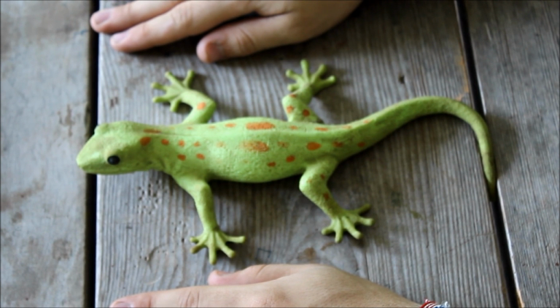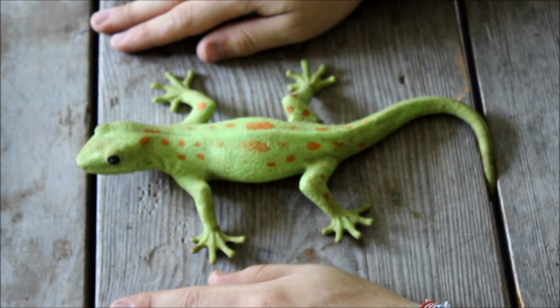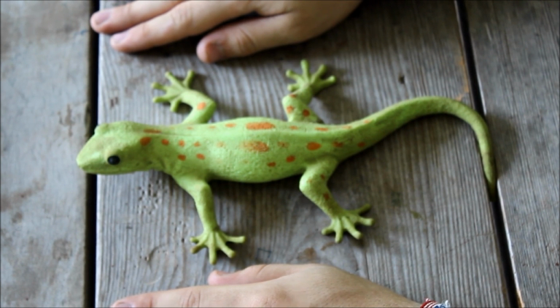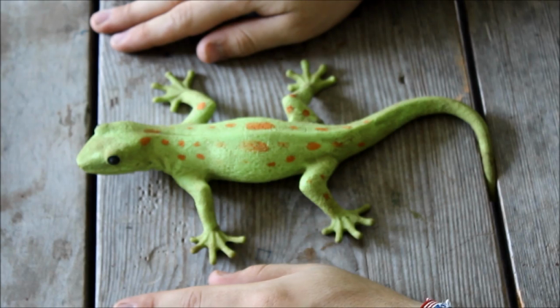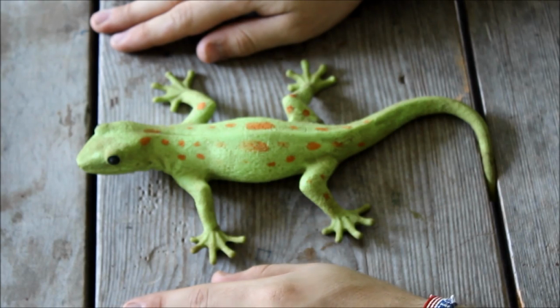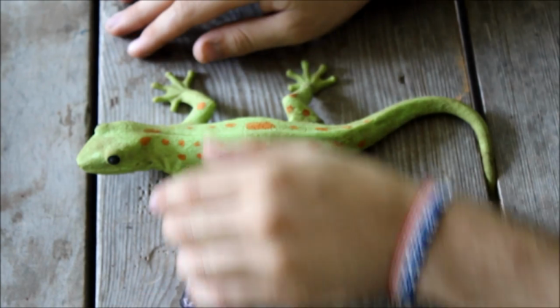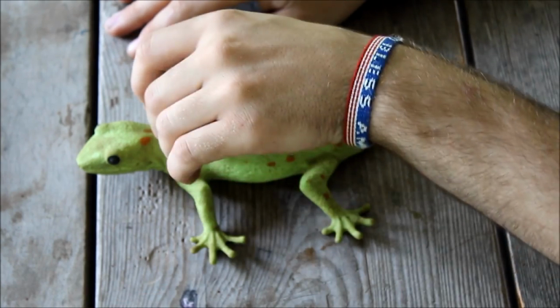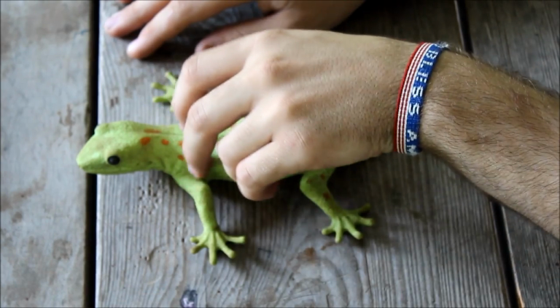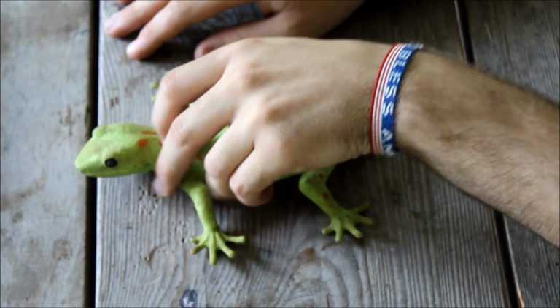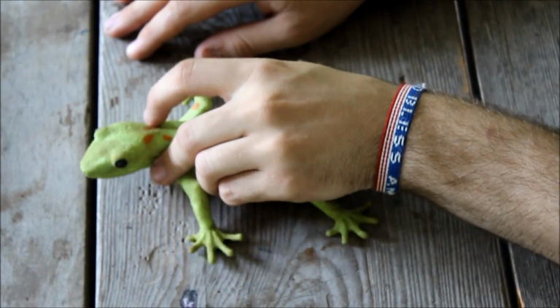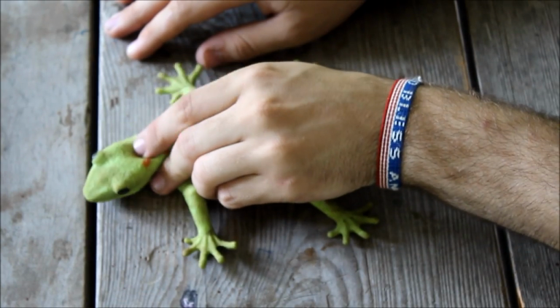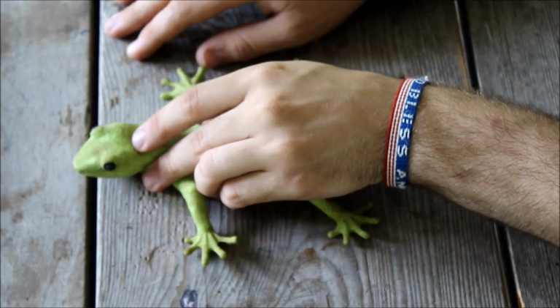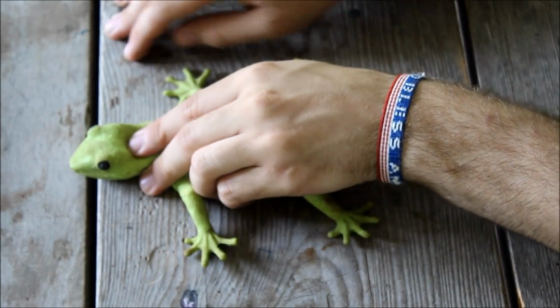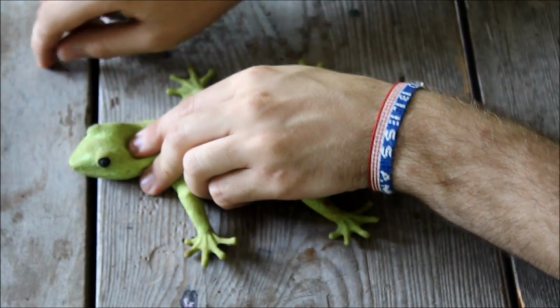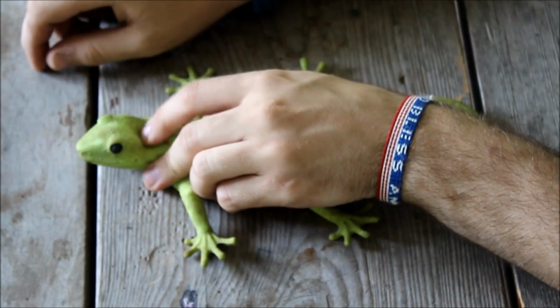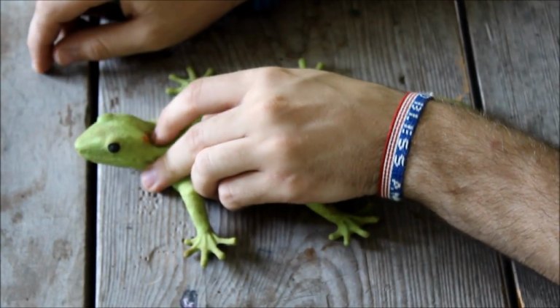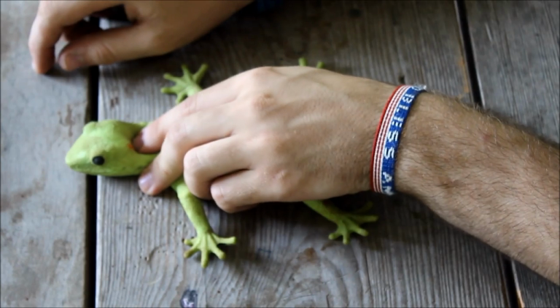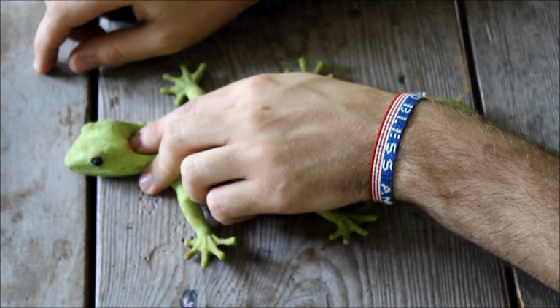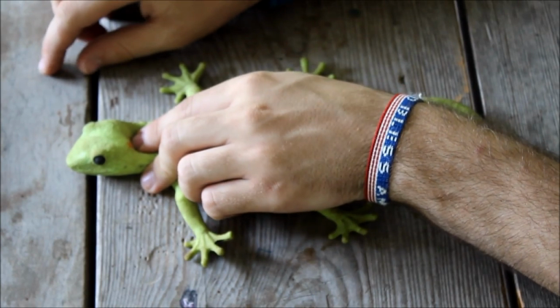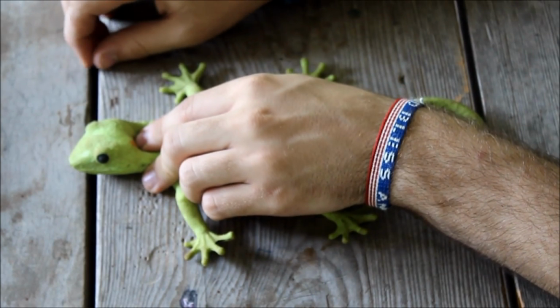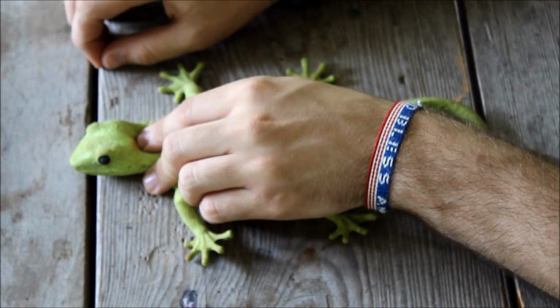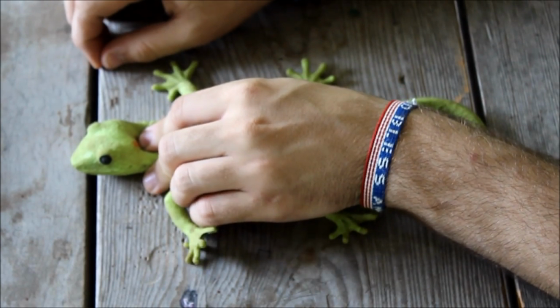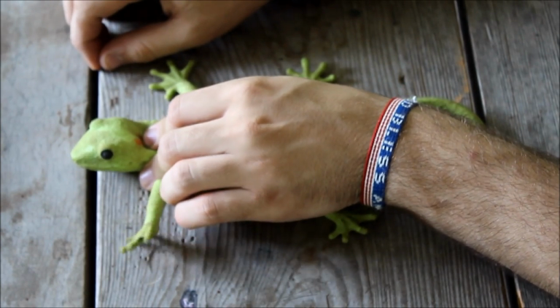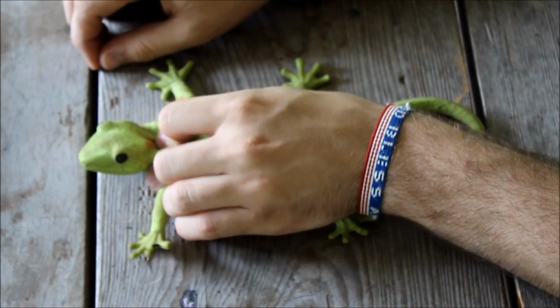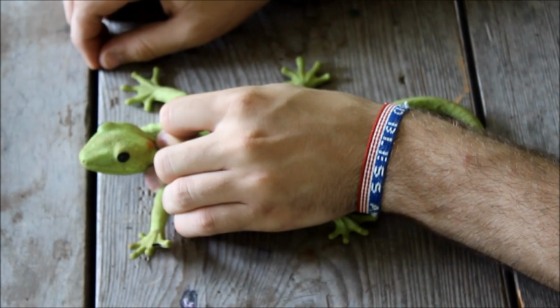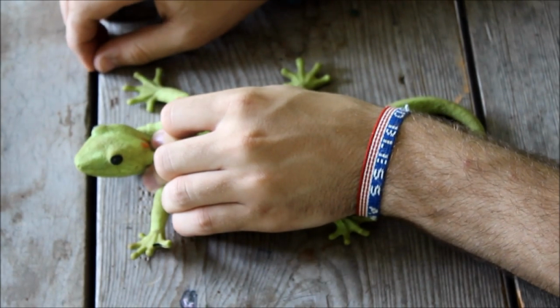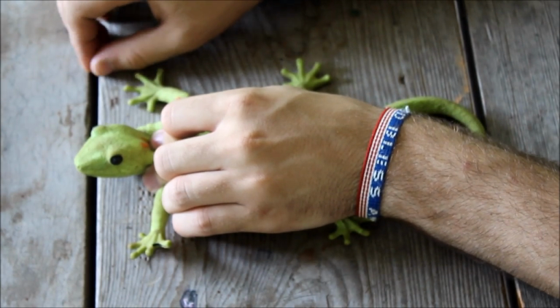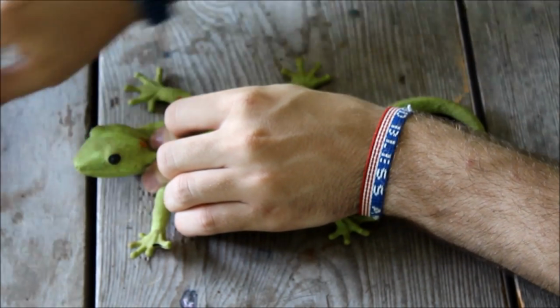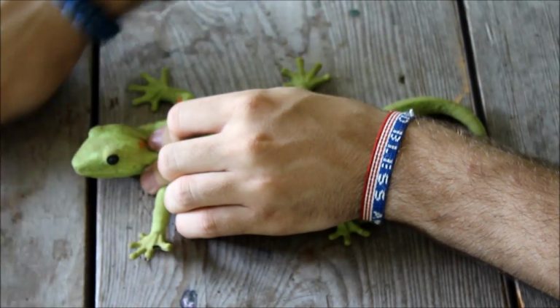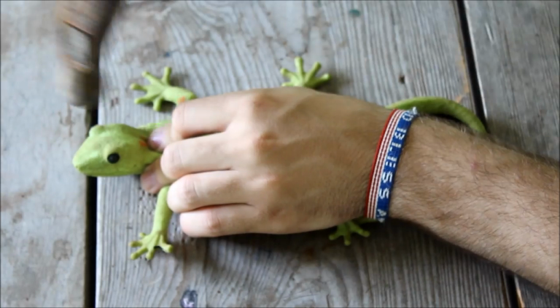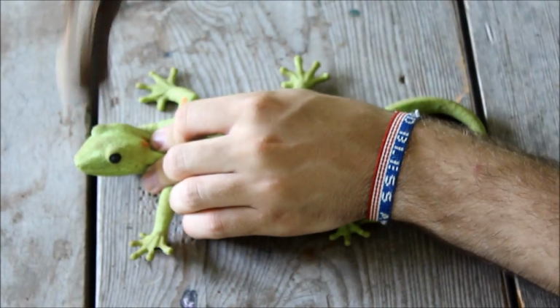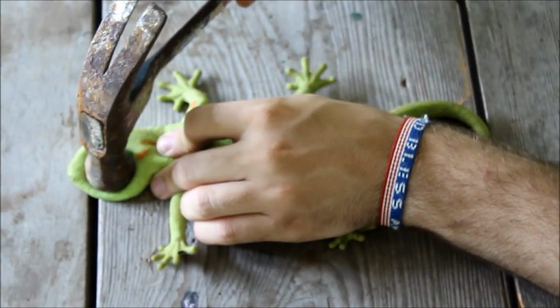First of all, grab it behind the front legs and press down firmly so that in the case of any biting or scratching, you are safe. Quickly and efficiently euthanize the animal. It may take a couple of times.